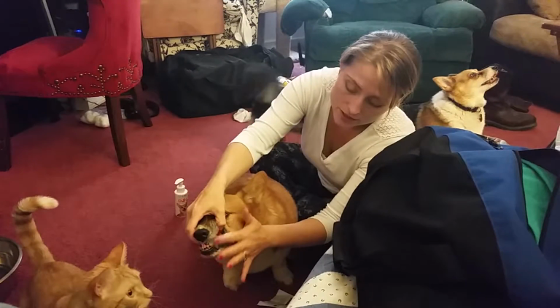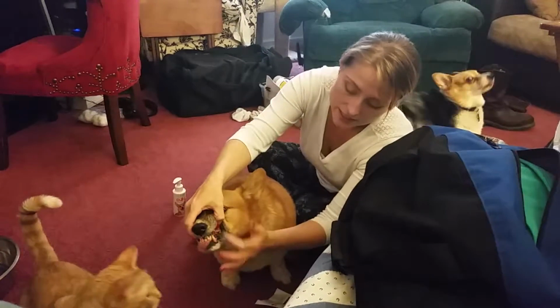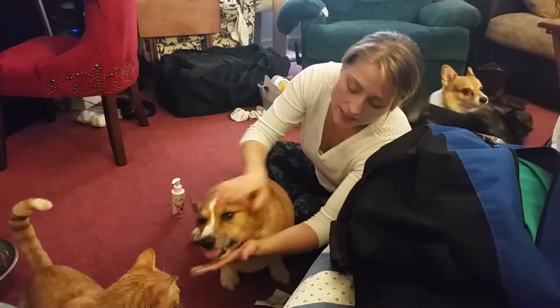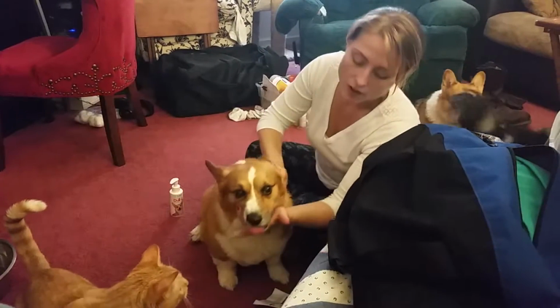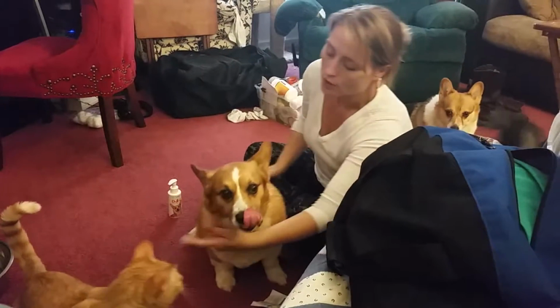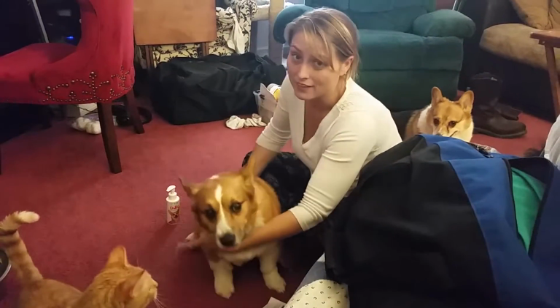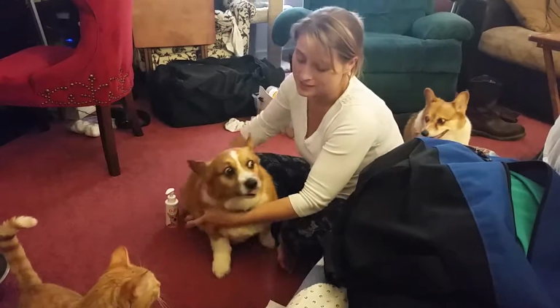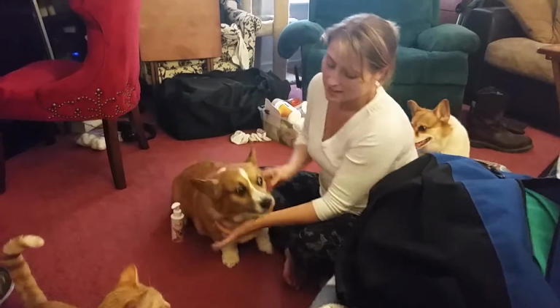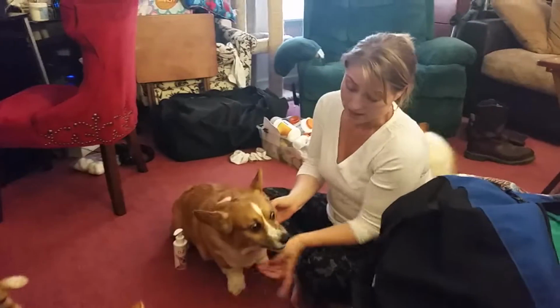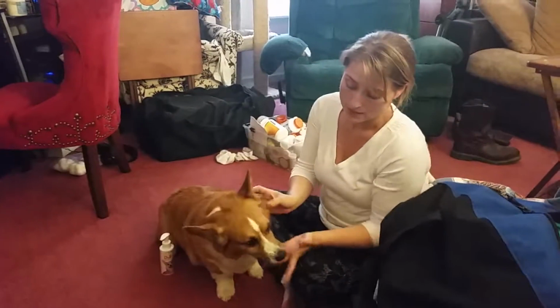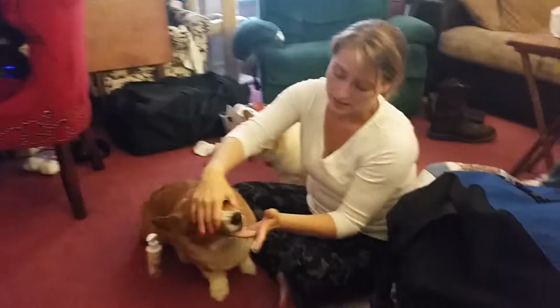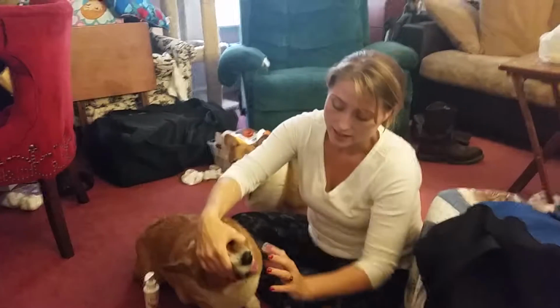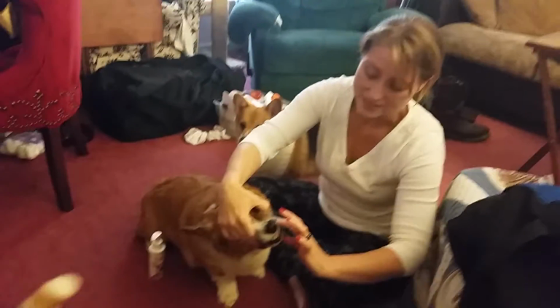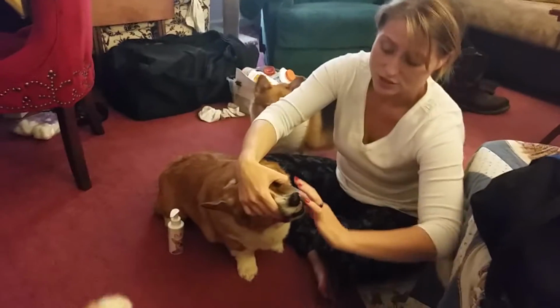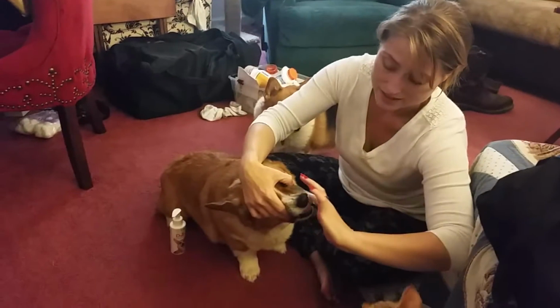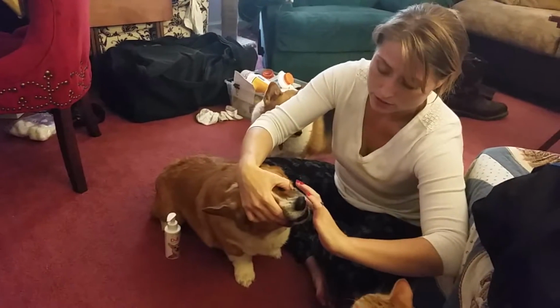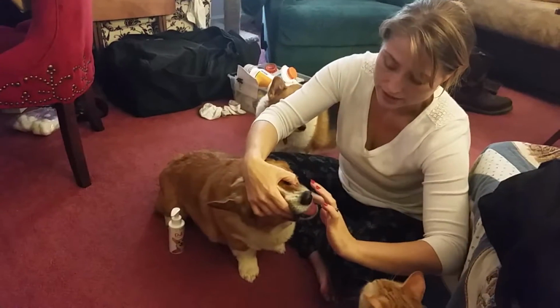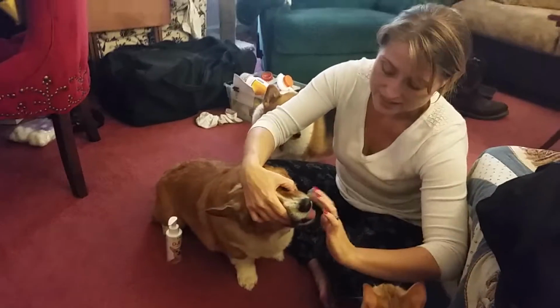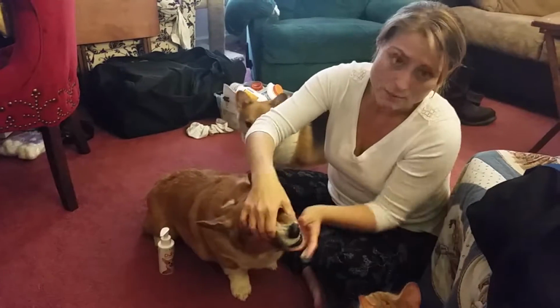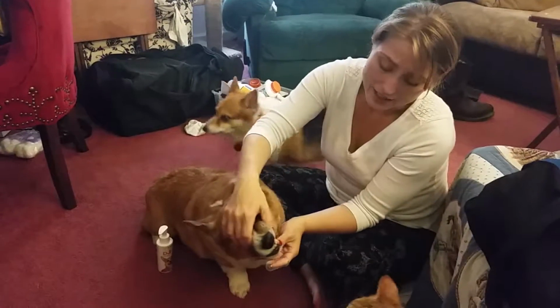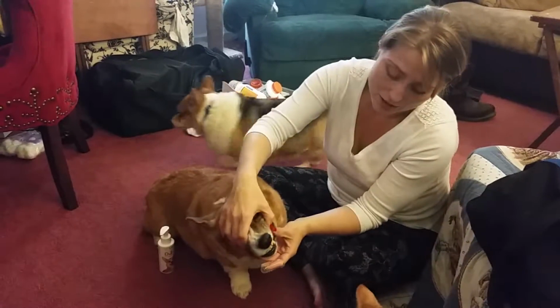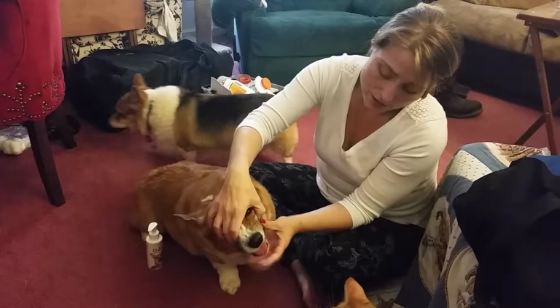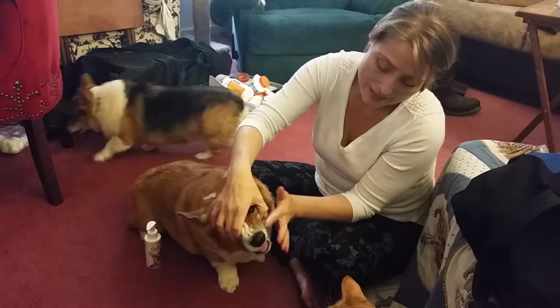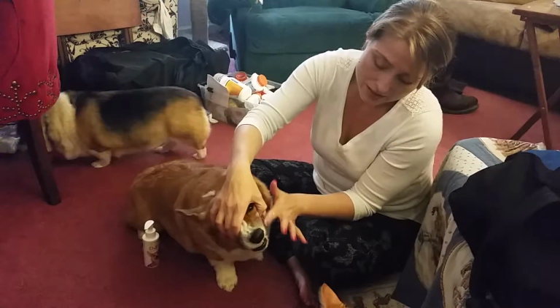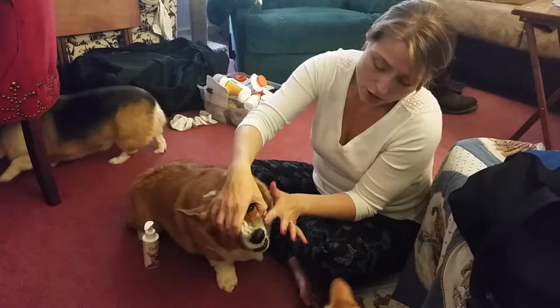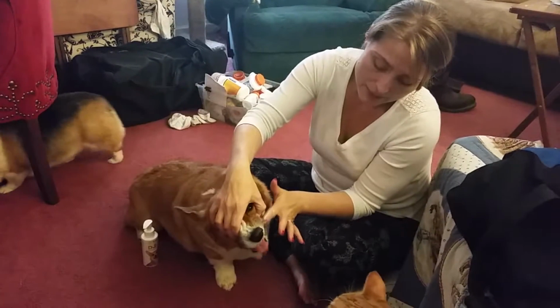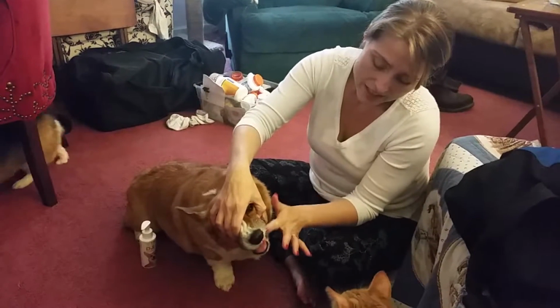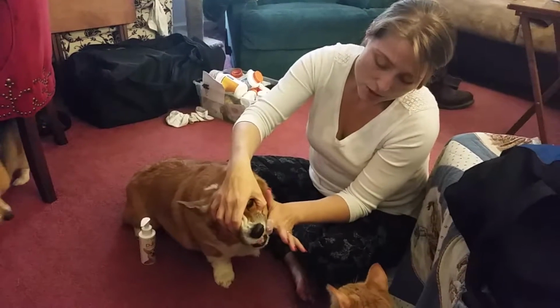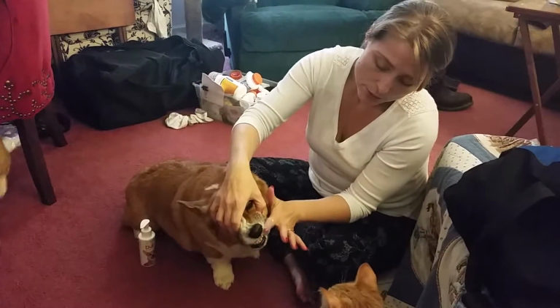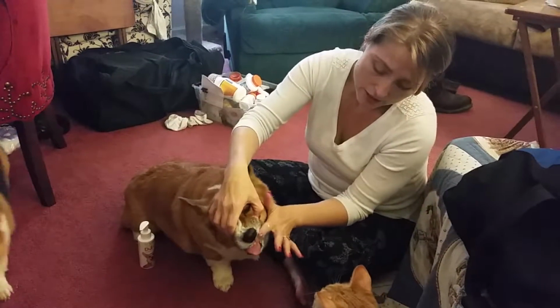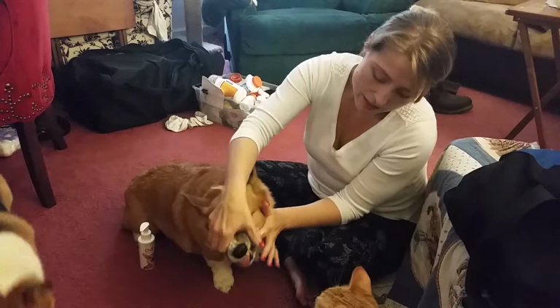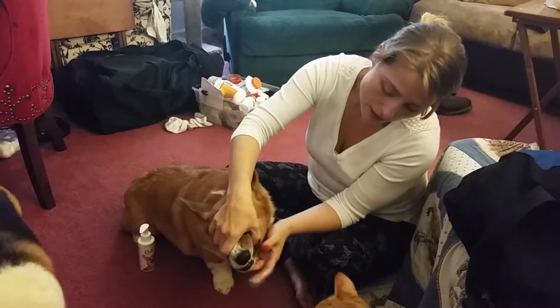The hardest part about this, in my opinion — it tastes good to them, it doesn't smell or anything. It's getting it back here into the back jawline, and I'm just doing it really gently, and he's not fighting me.